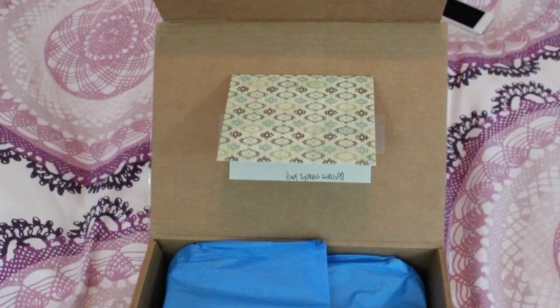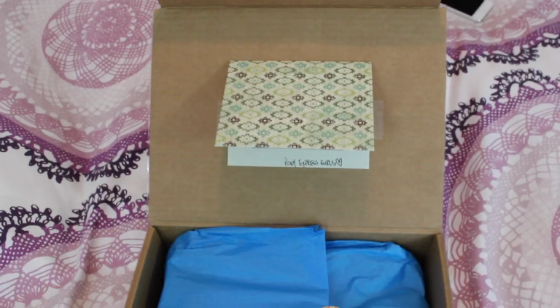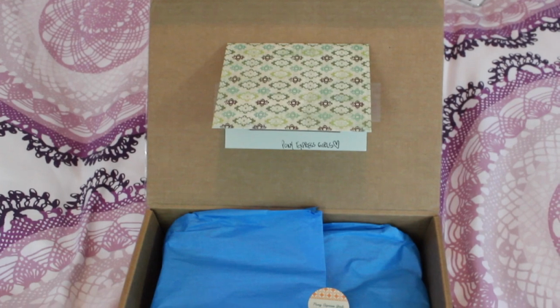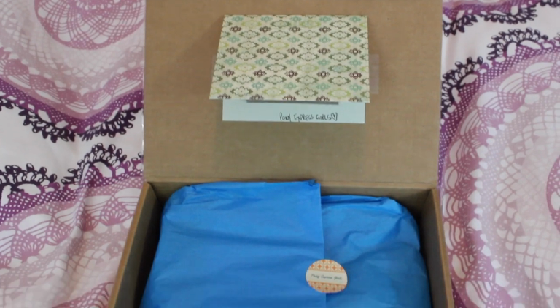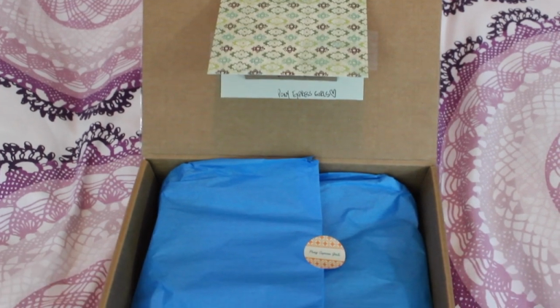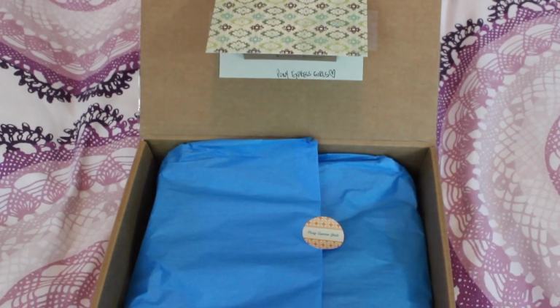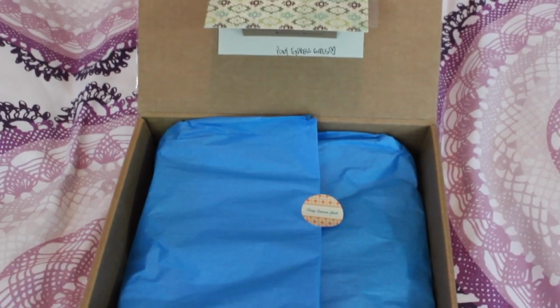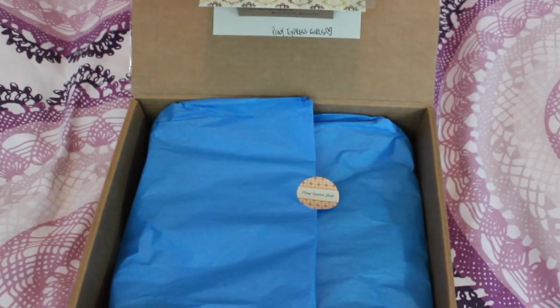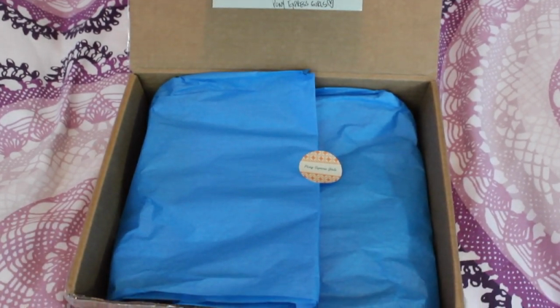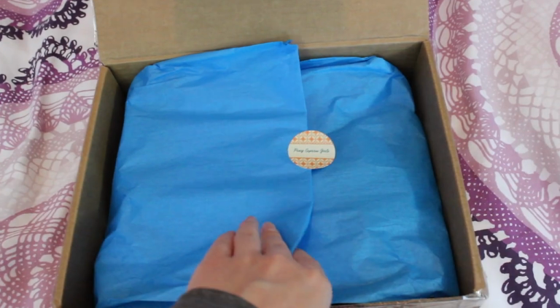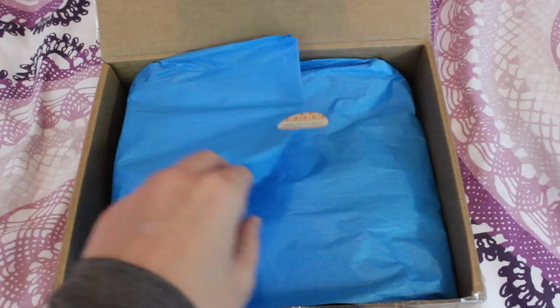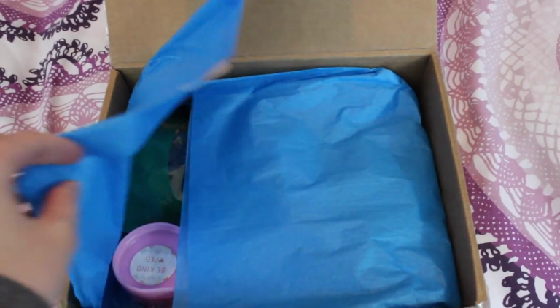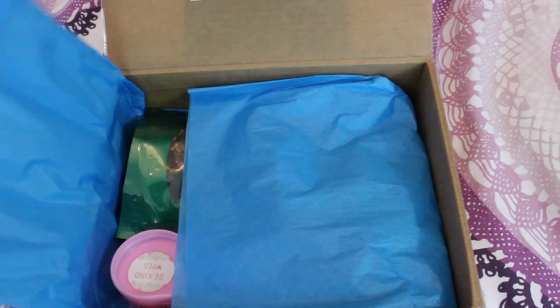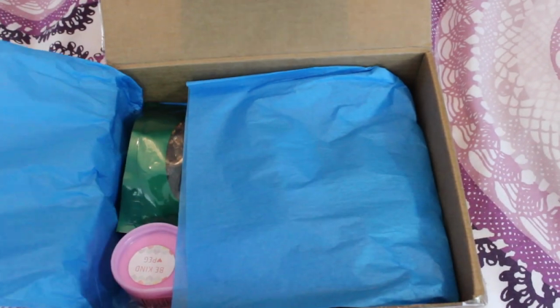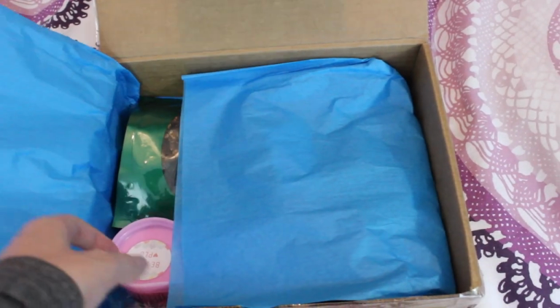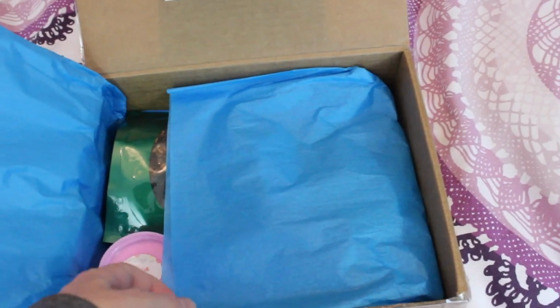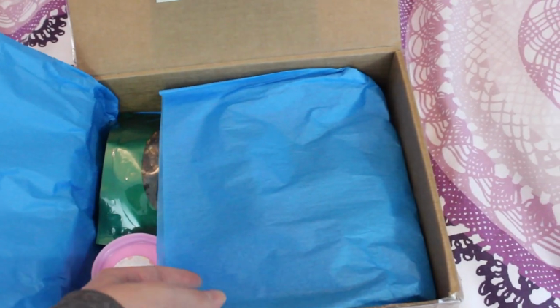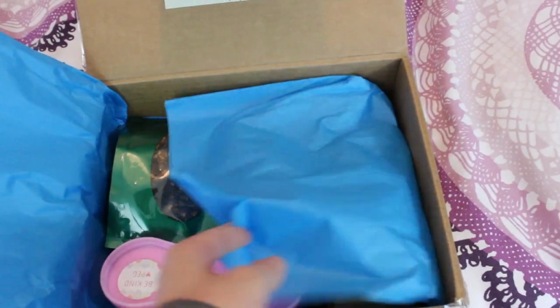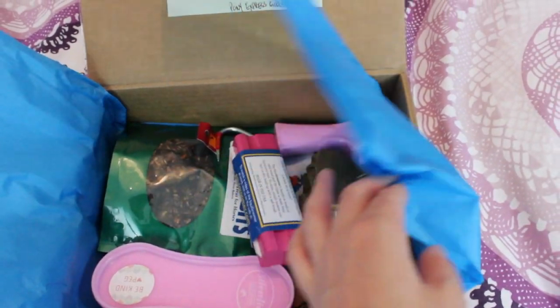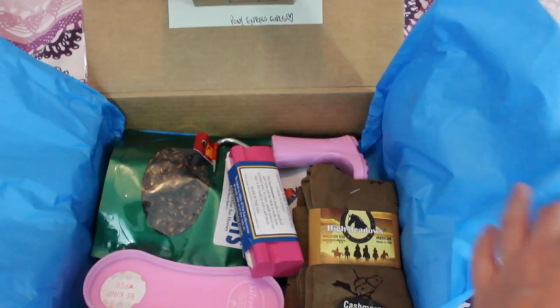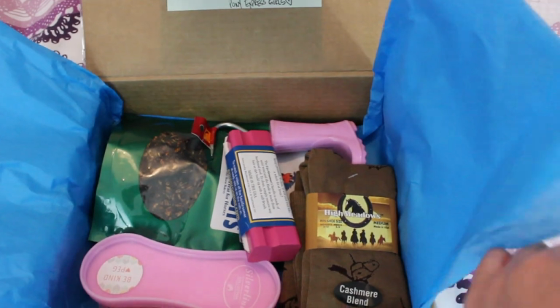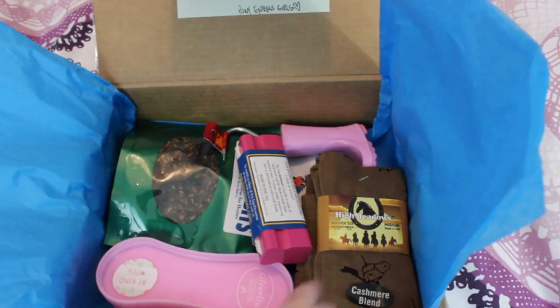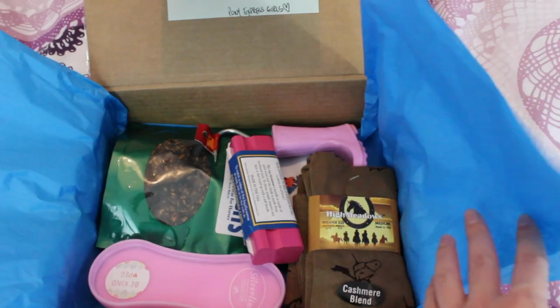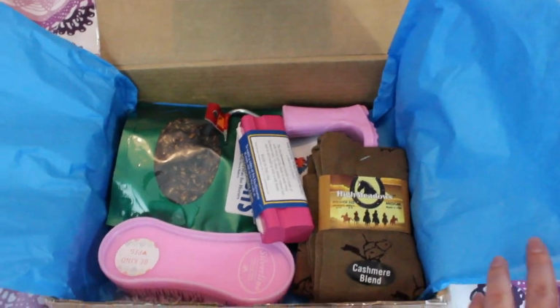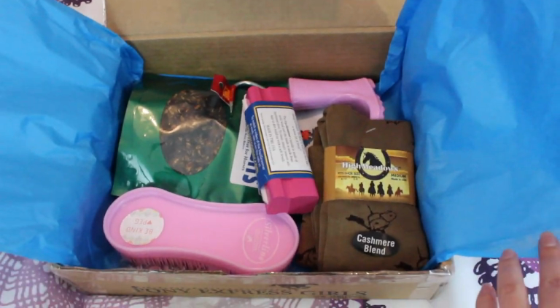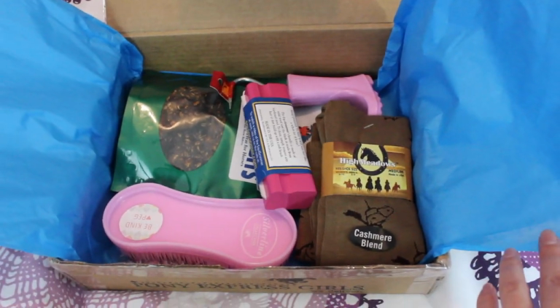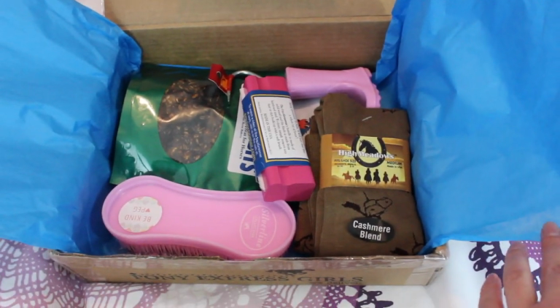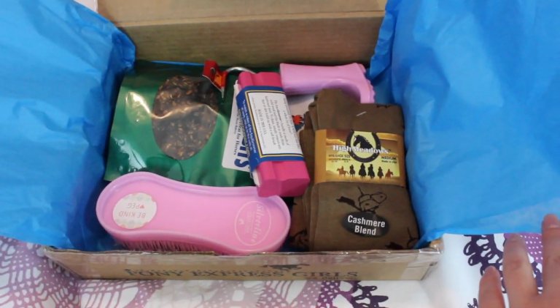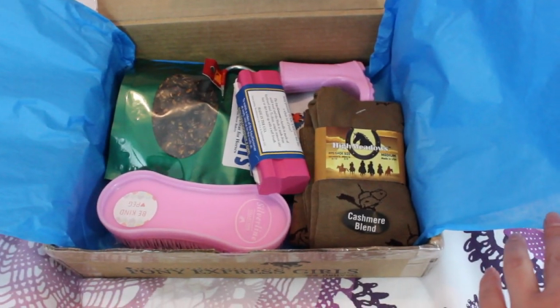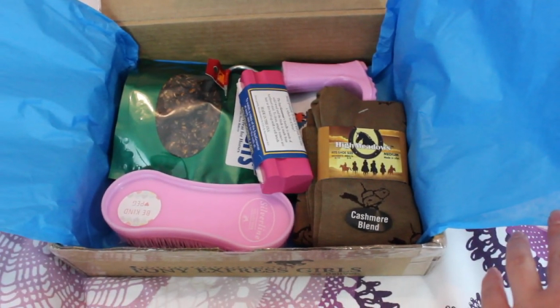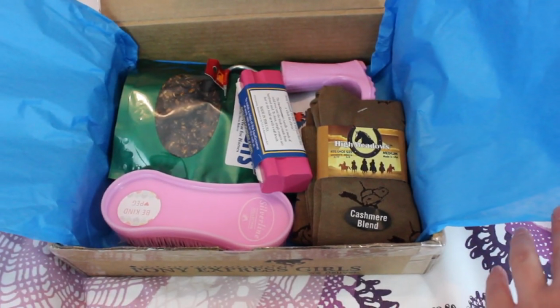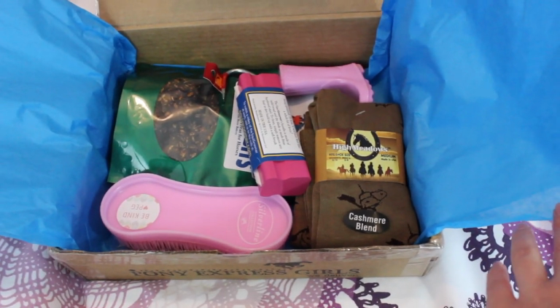So this is what the box looks like when you open it. Everything was individually wrapped so it didn't get wrecked in the shipping process, but we just unwrapped it already so you guys could have a quick look at what's inside the box.